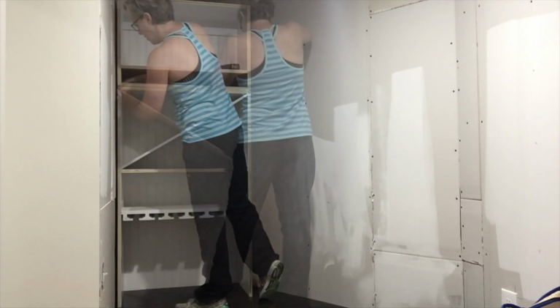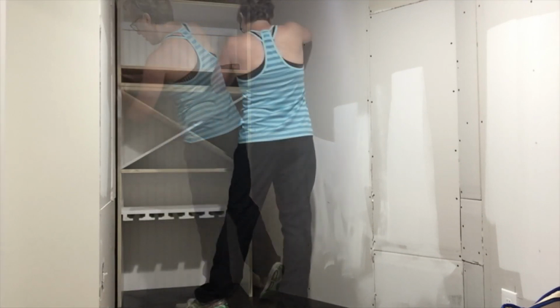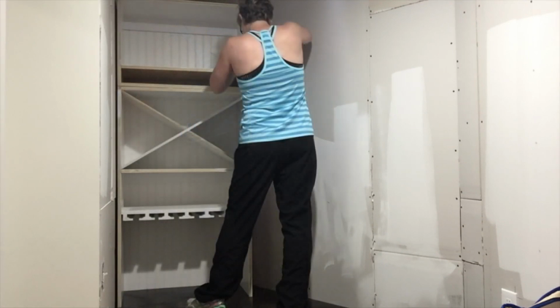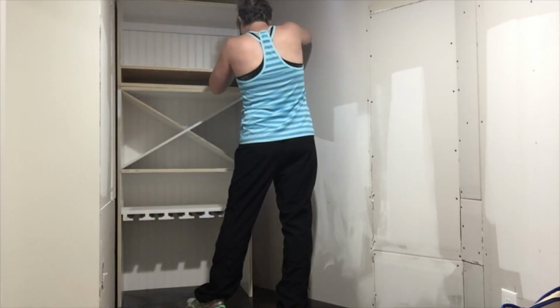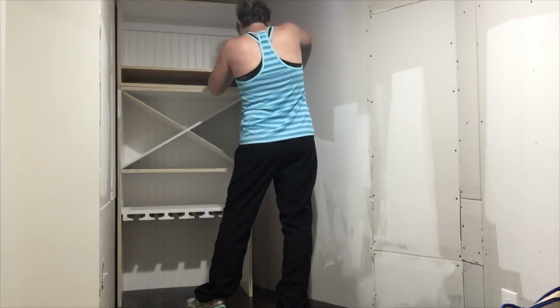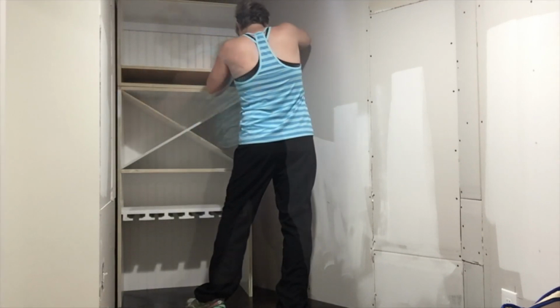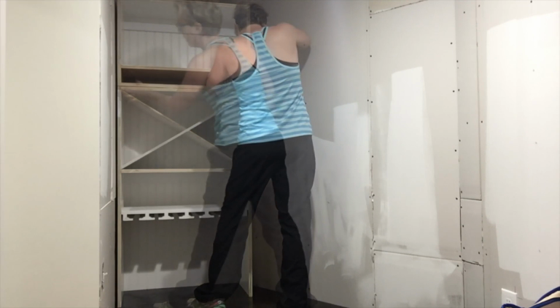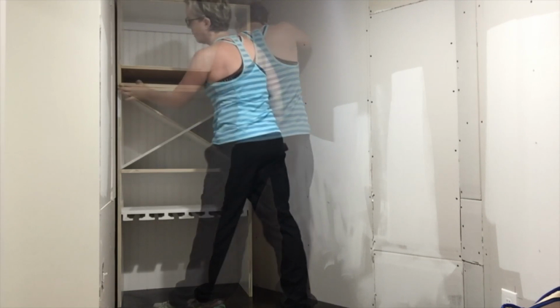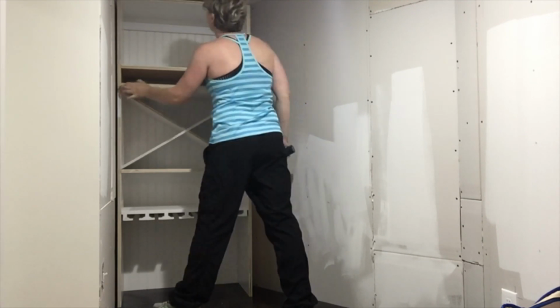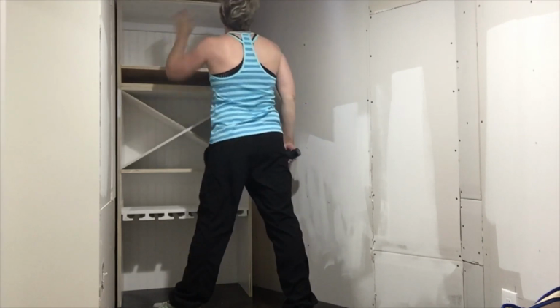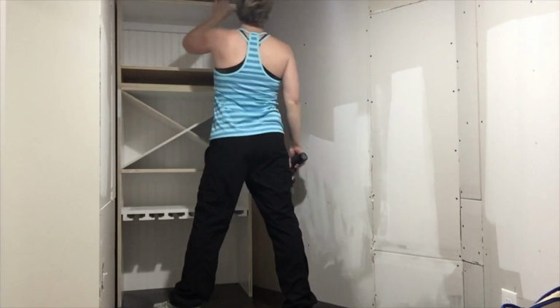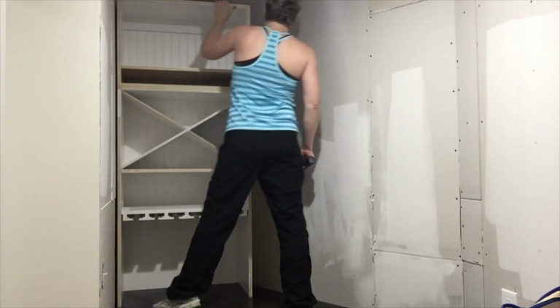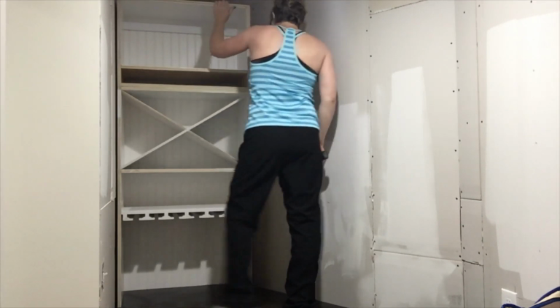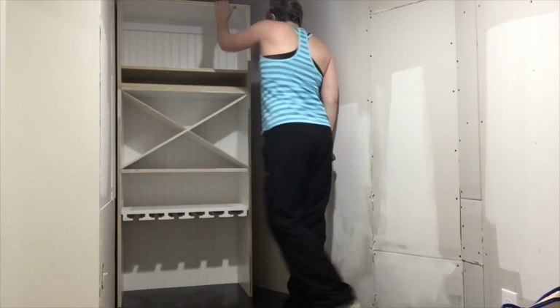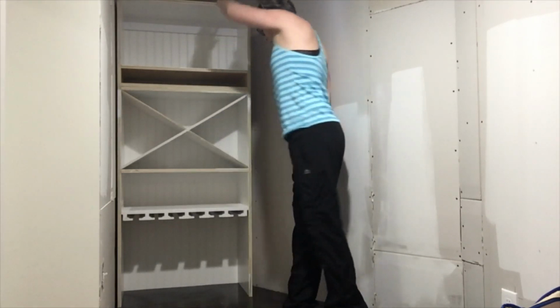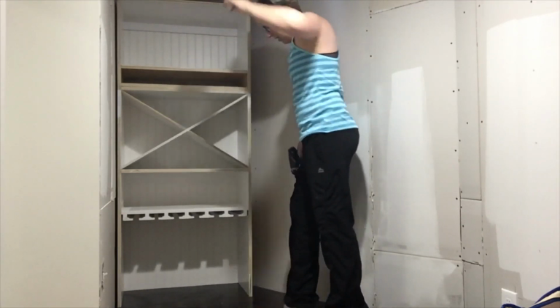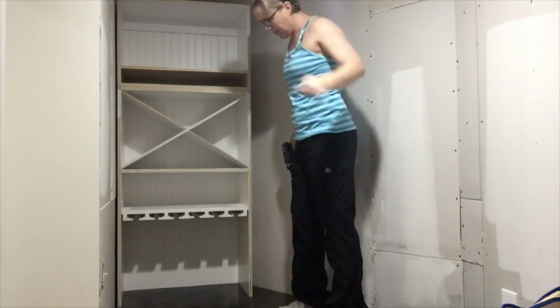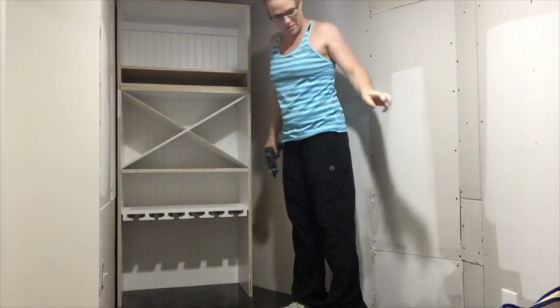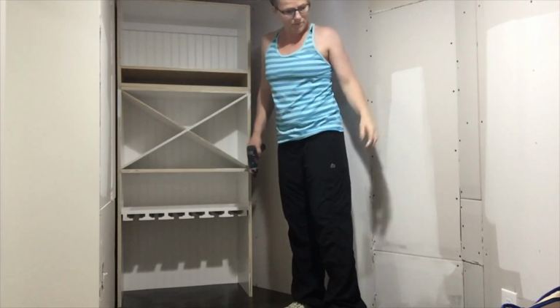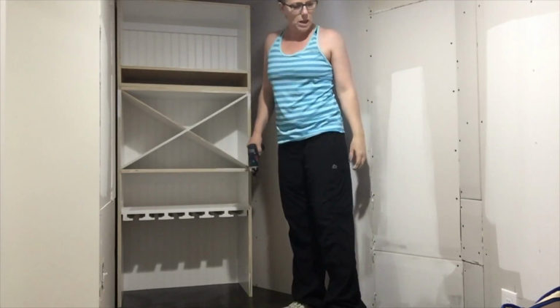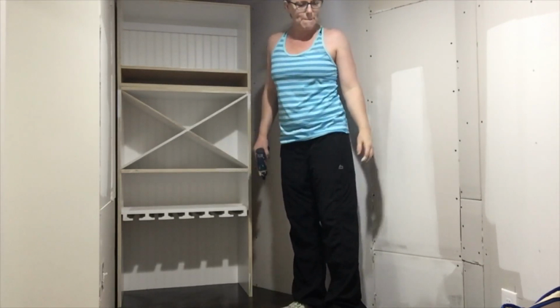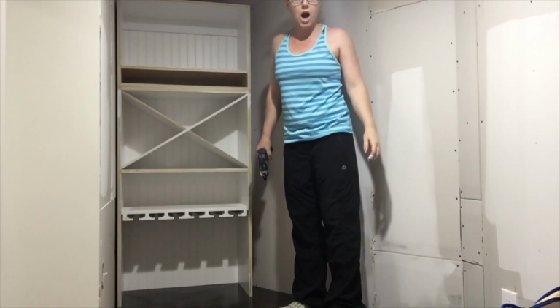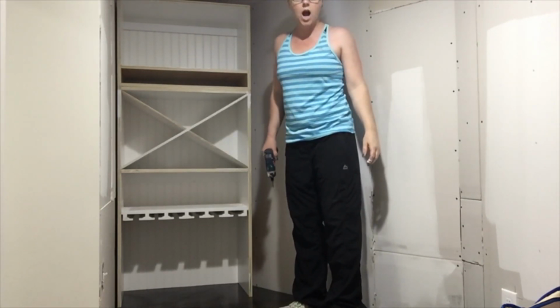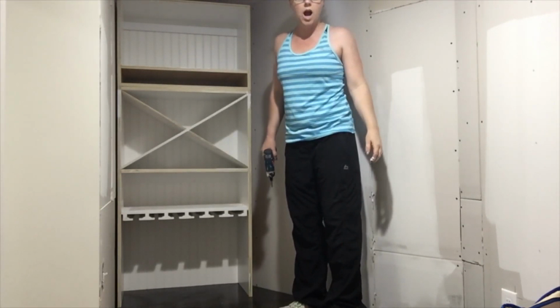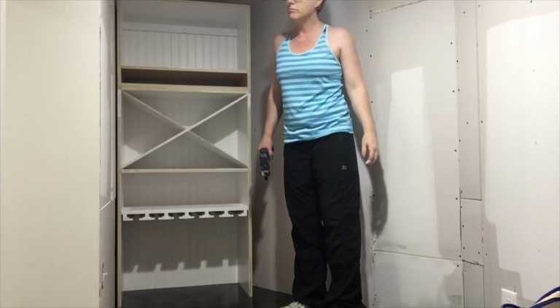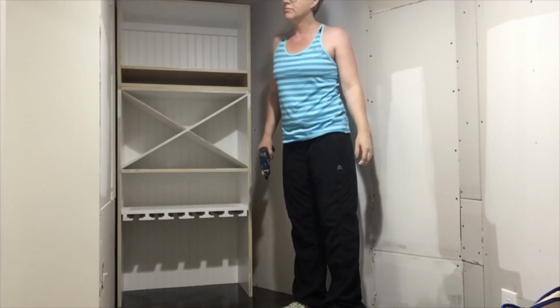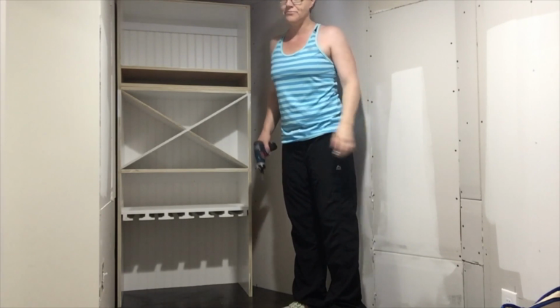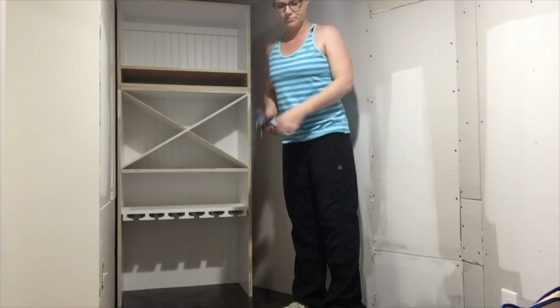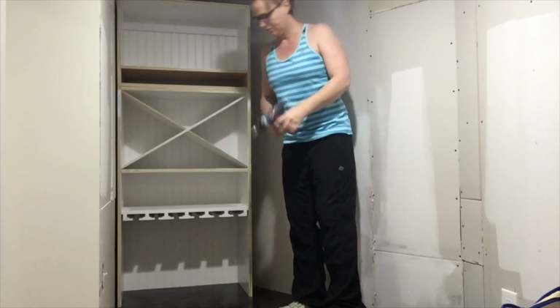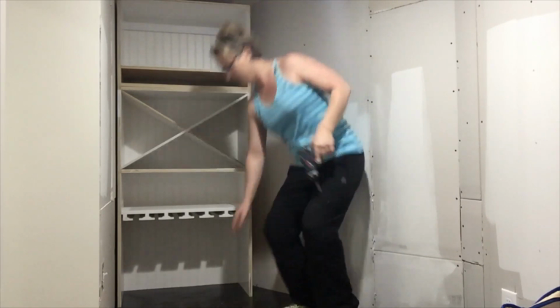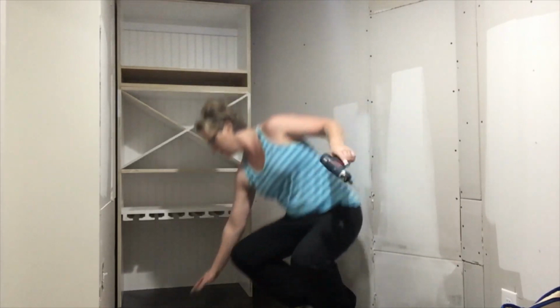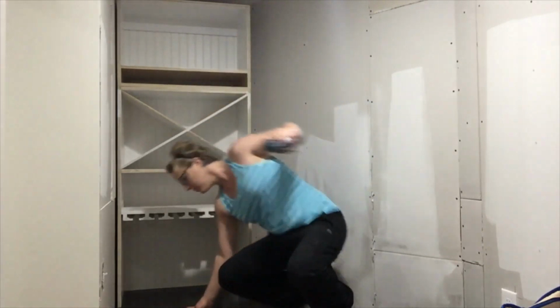Now it's time to attach the two cabinet portions together. First I lined everything up, making sure the fronts were flush, then I used three screws to drive down through the cleat into the bottom cabinet to secure the two together.